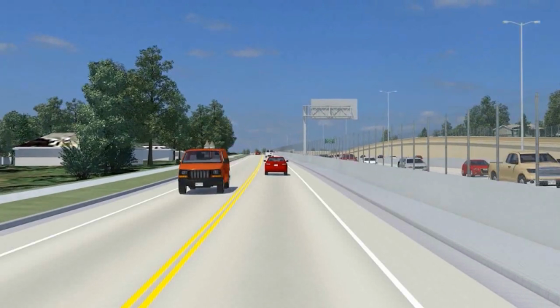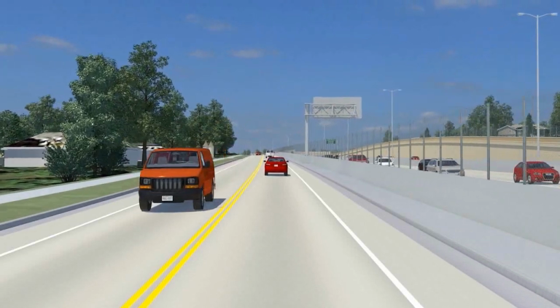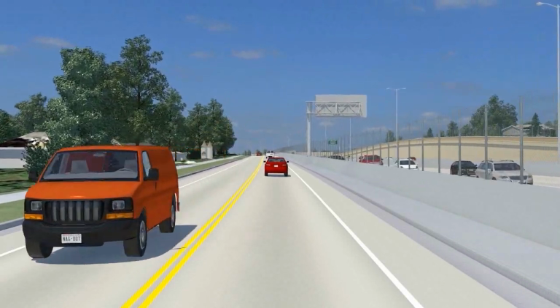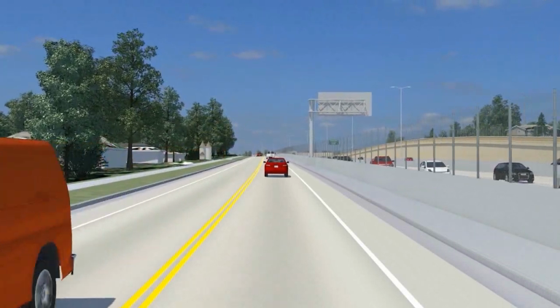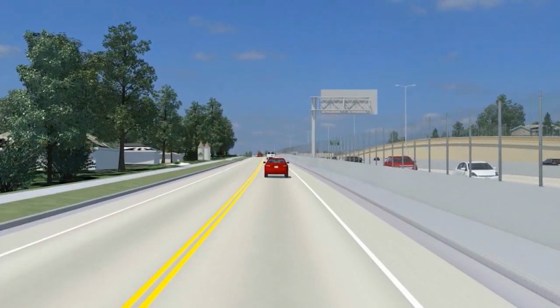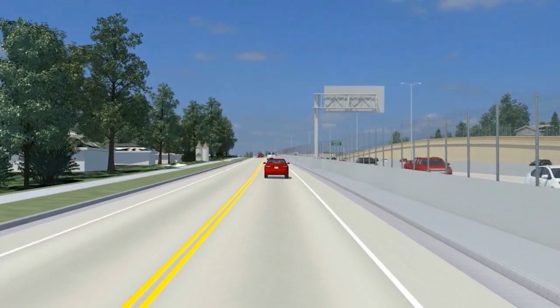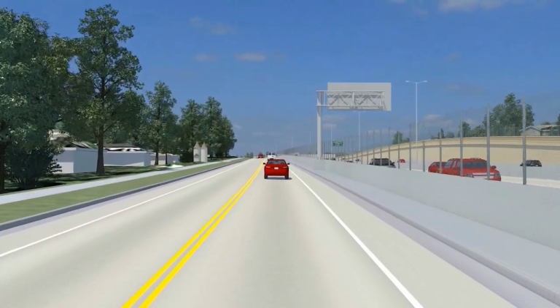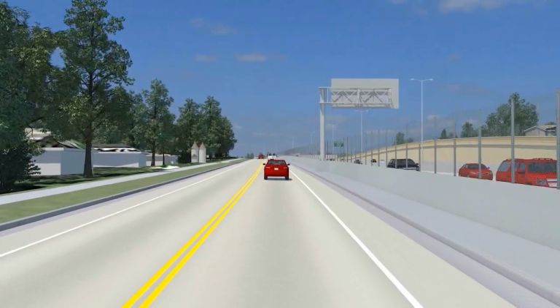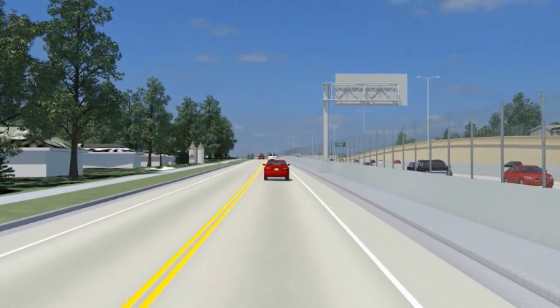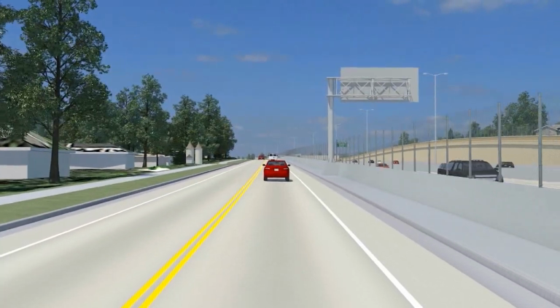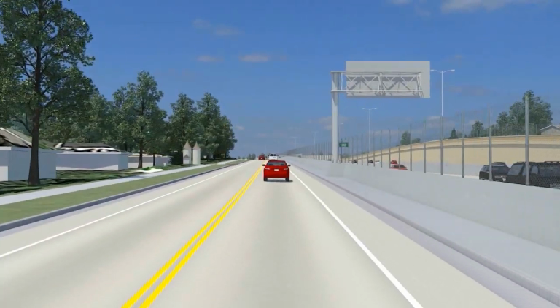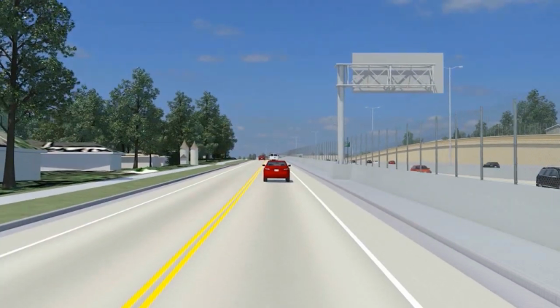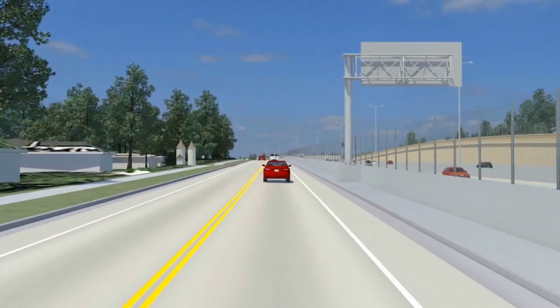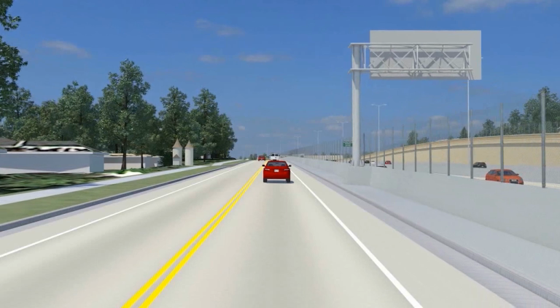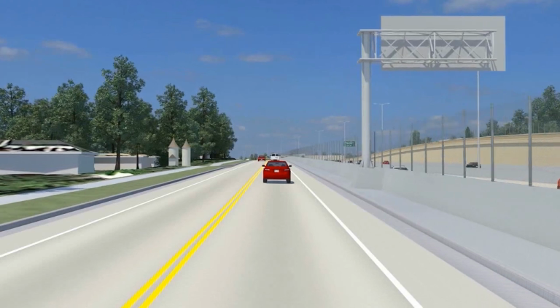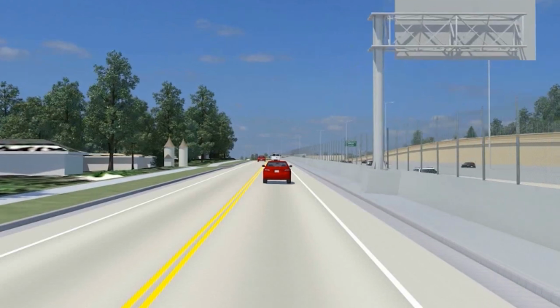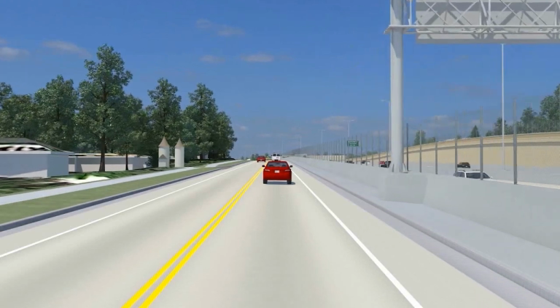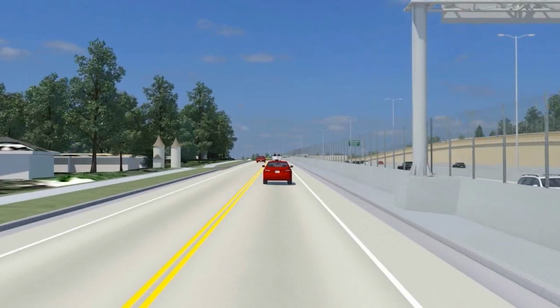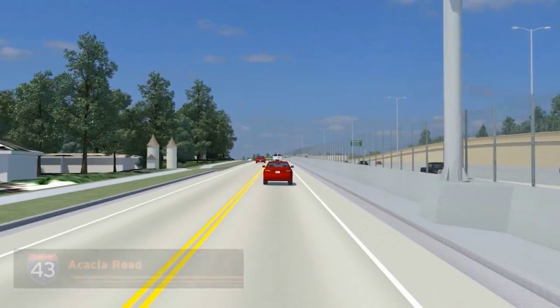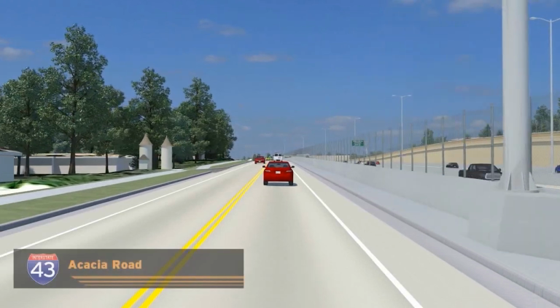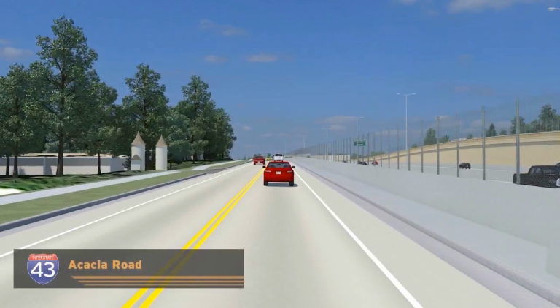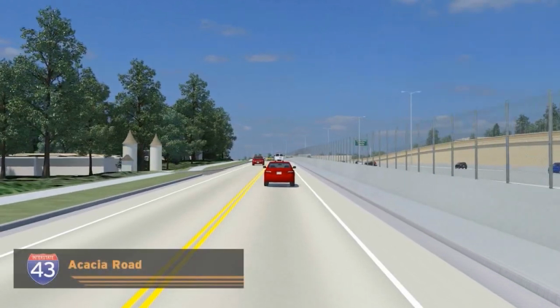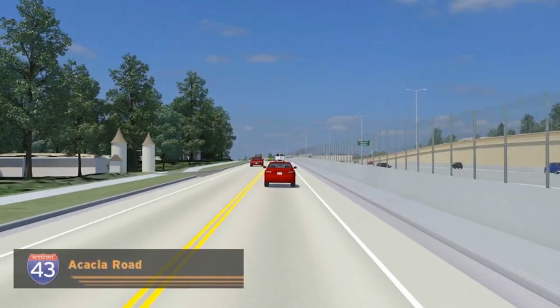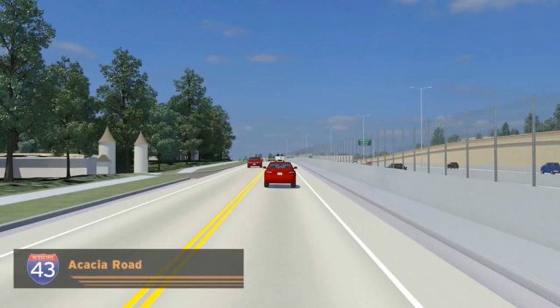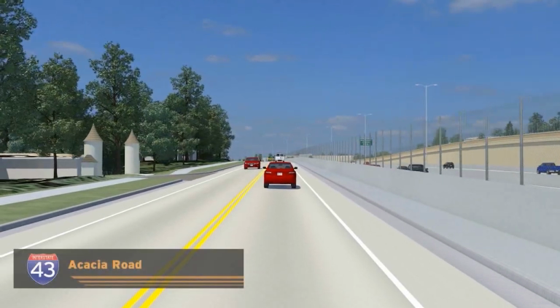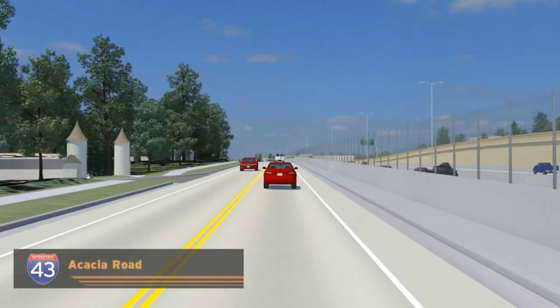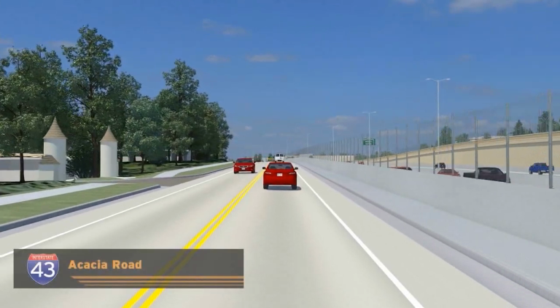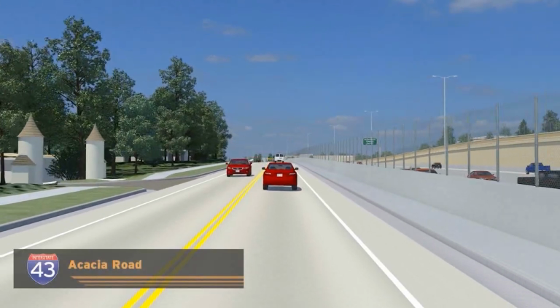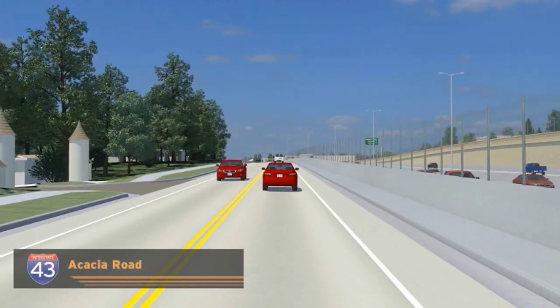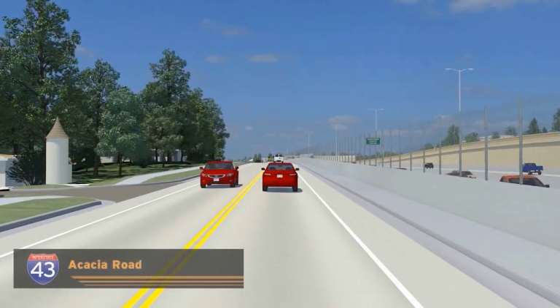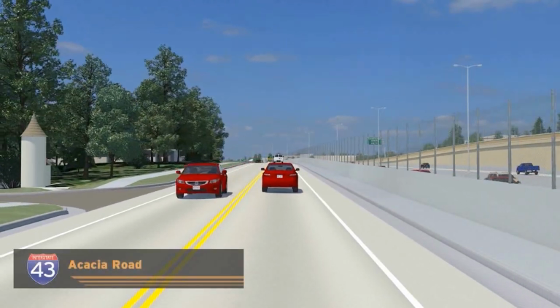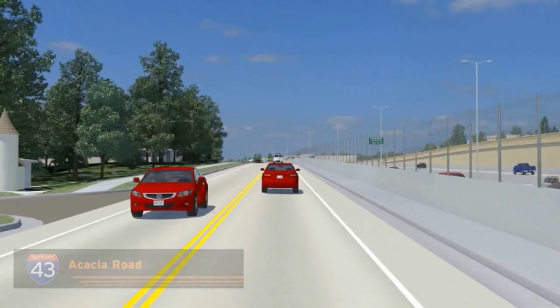Impacts are minimized through the historic Clovernook Subdivision, and the entrance turrets are avoided at Acacia Road by shifting improvements to the east.